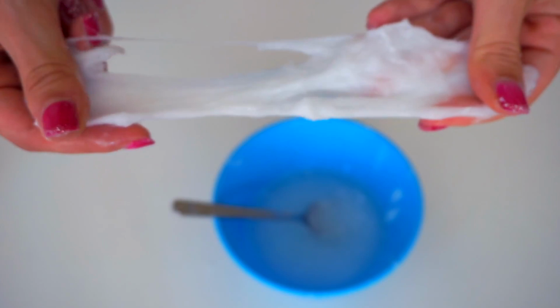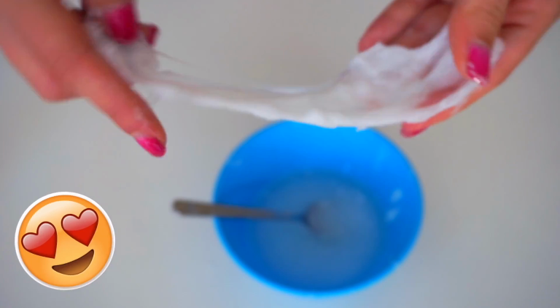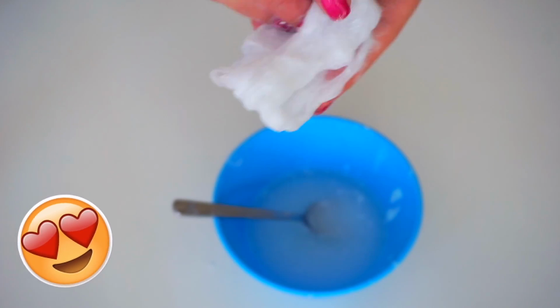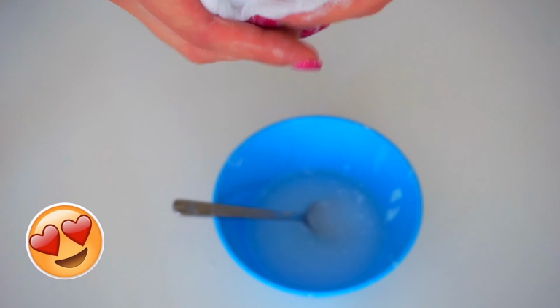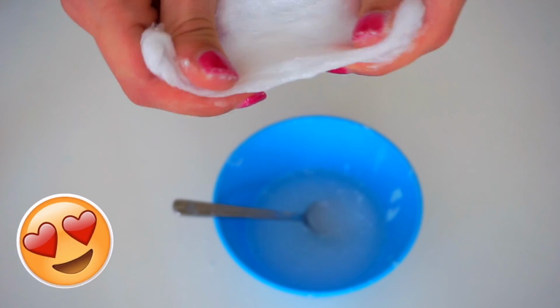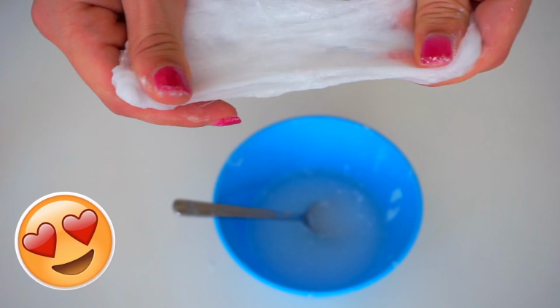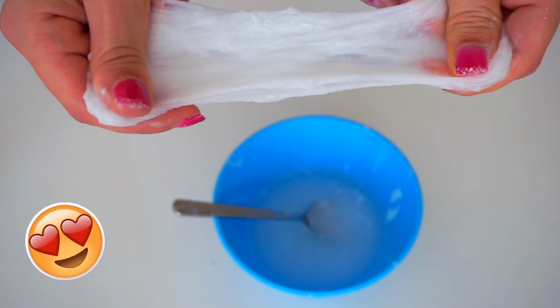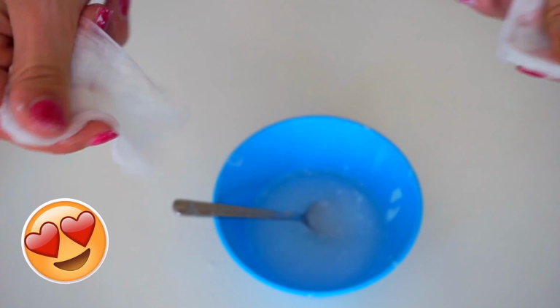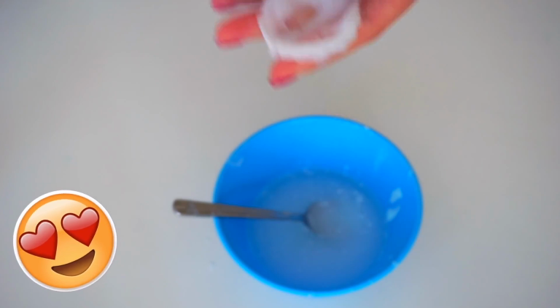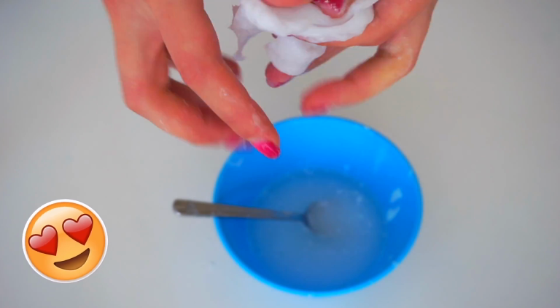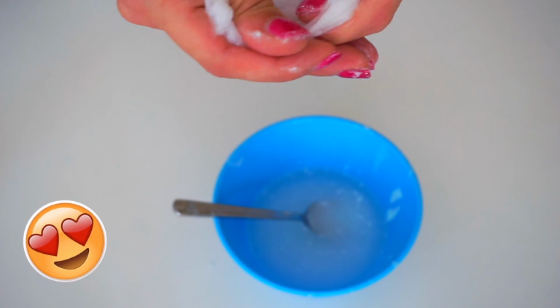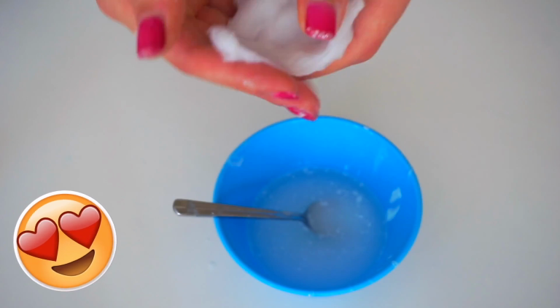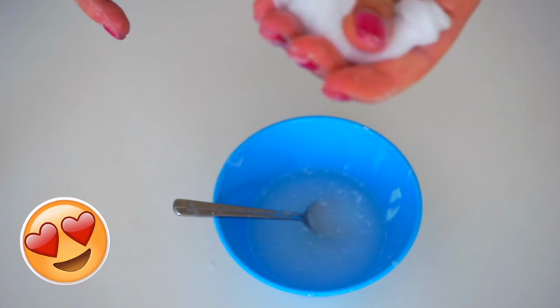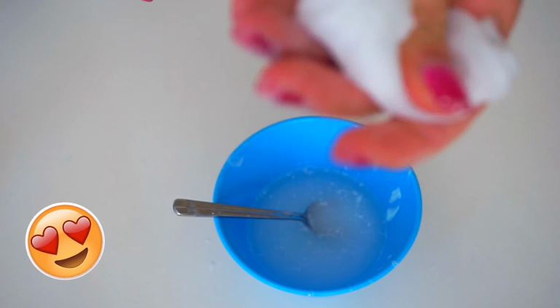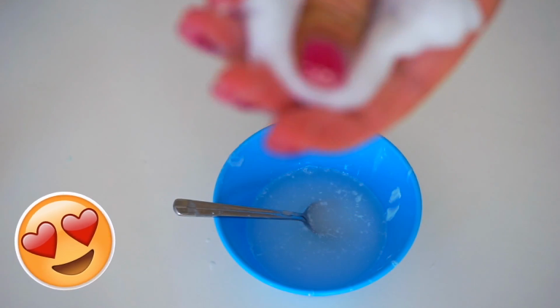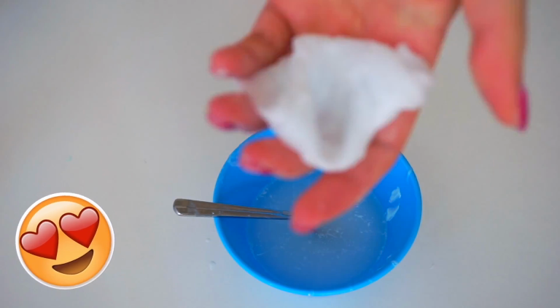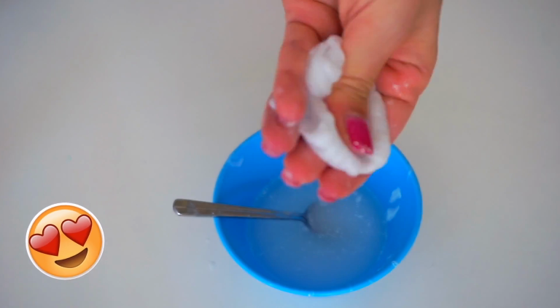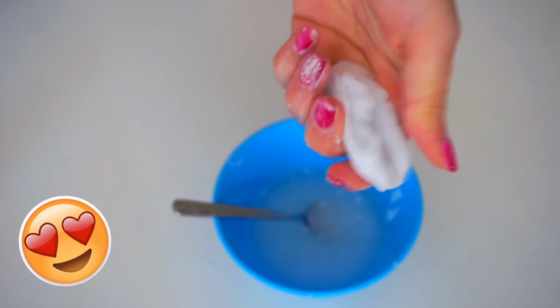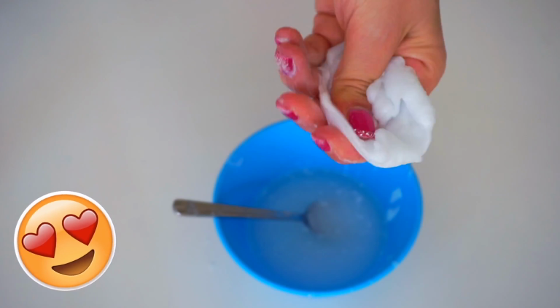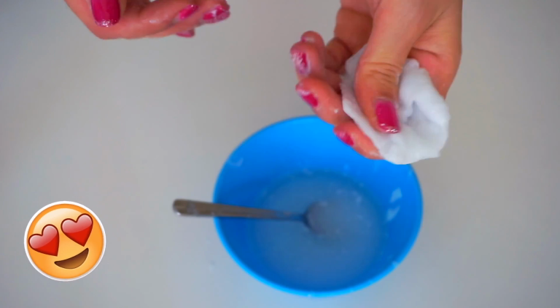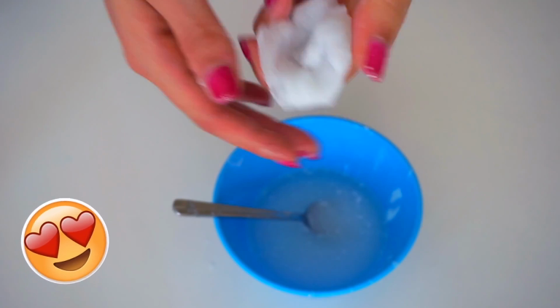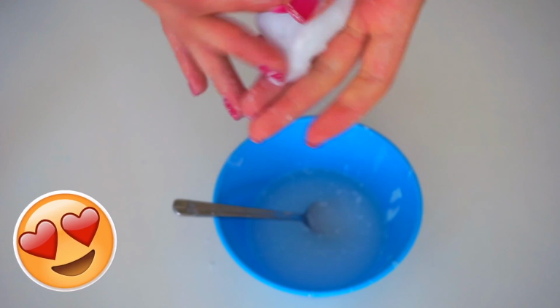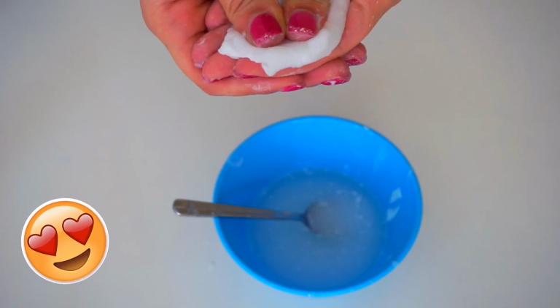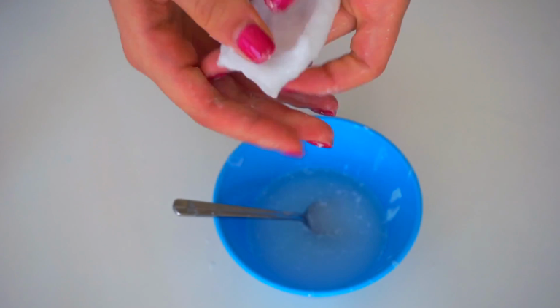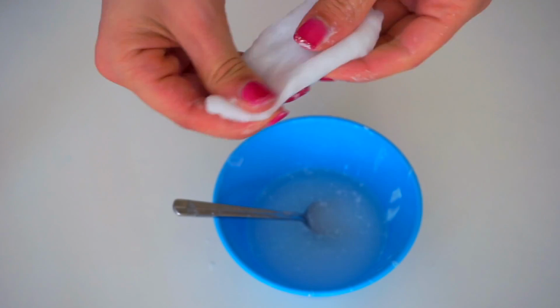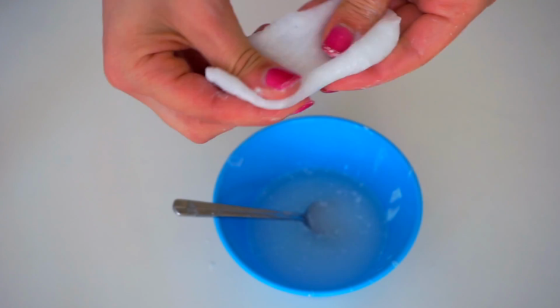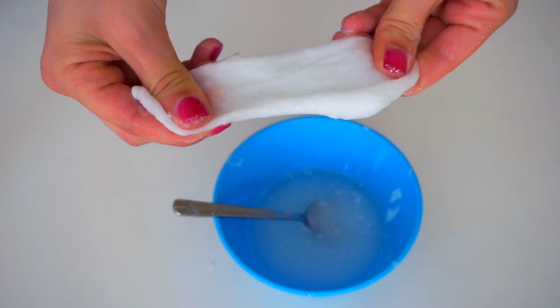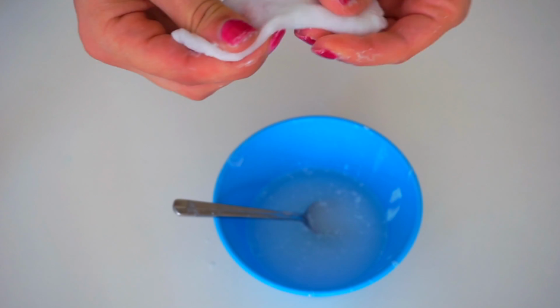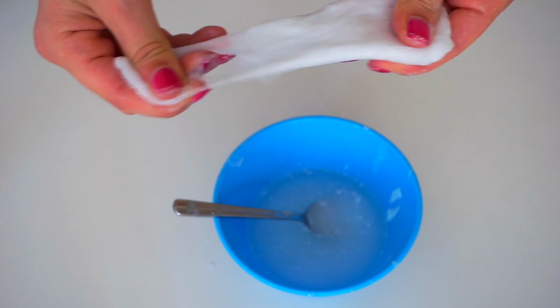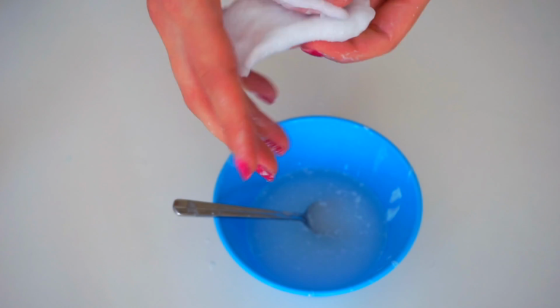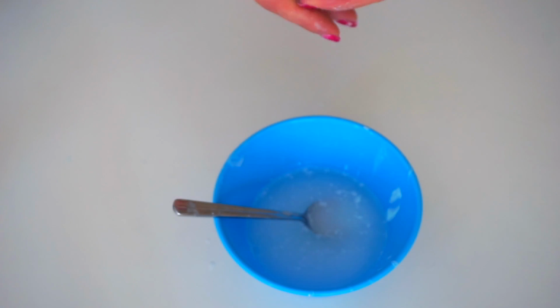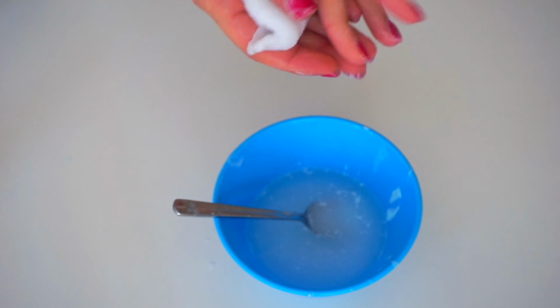The secret word of the day is 'stretchy slime.' If you've watched the video until now, just write 'stretchy slime' in the comments without saying it's the secret word of the day.